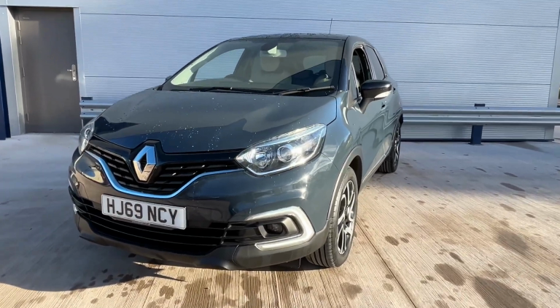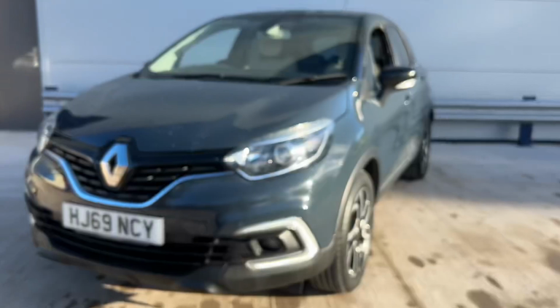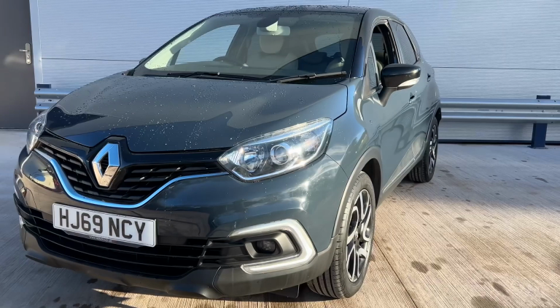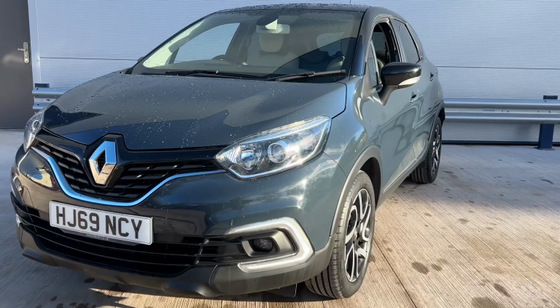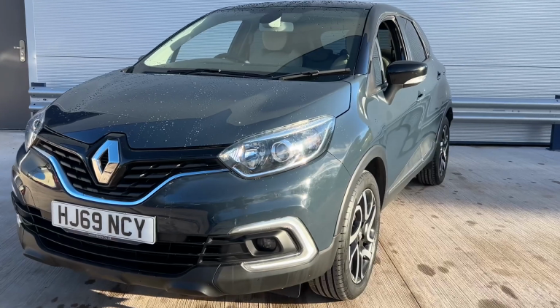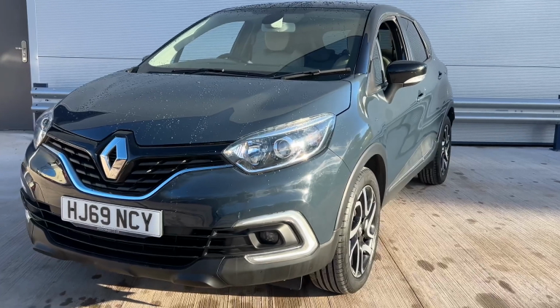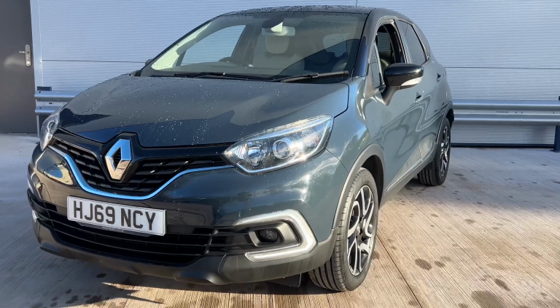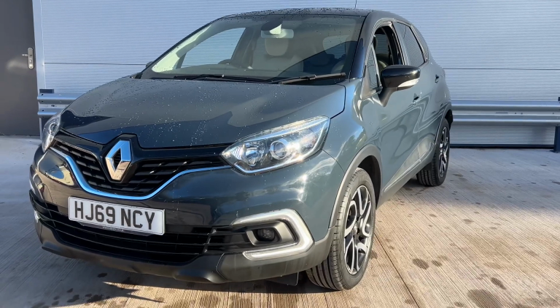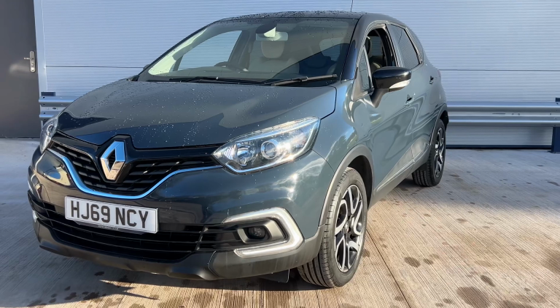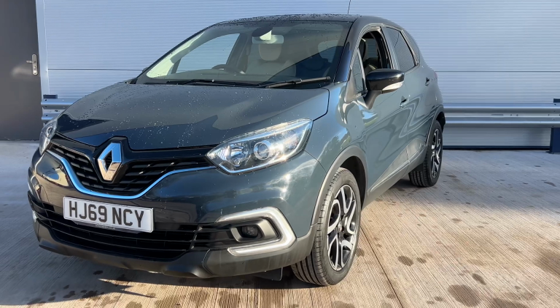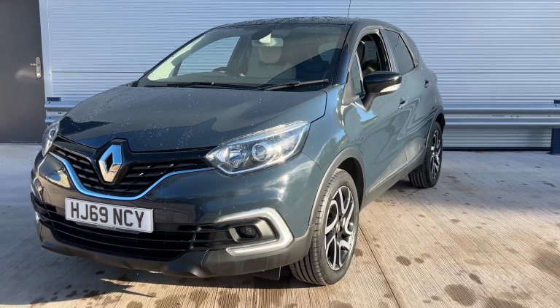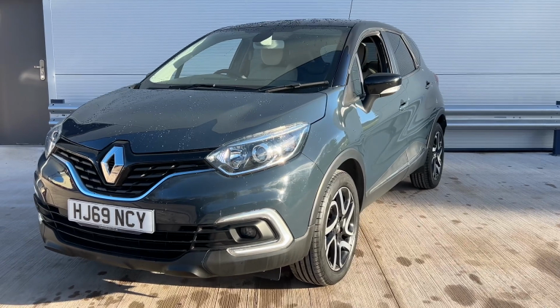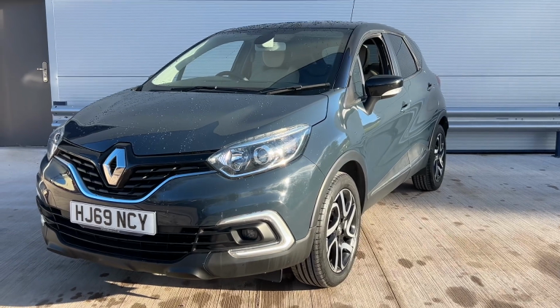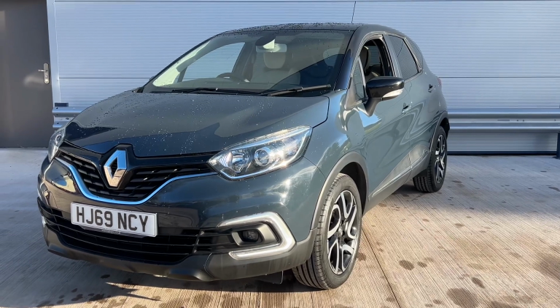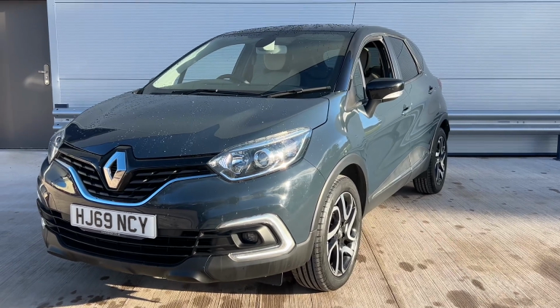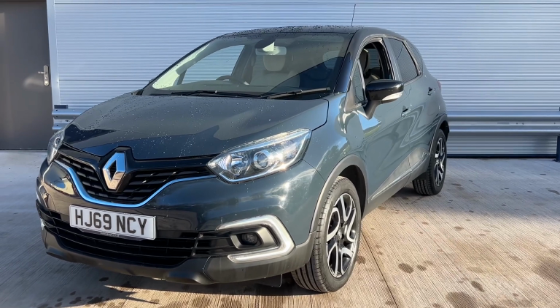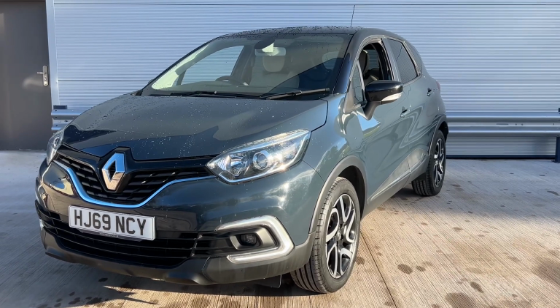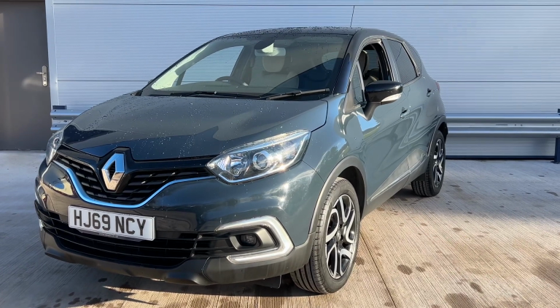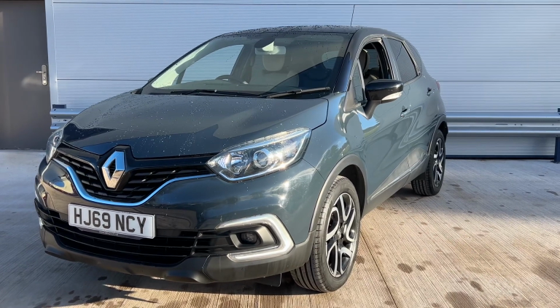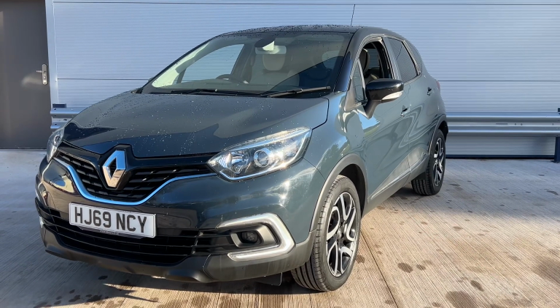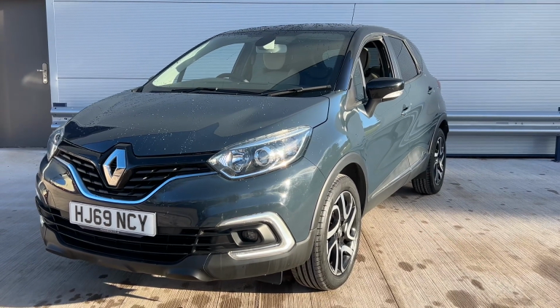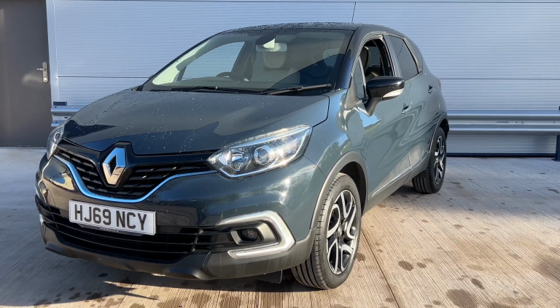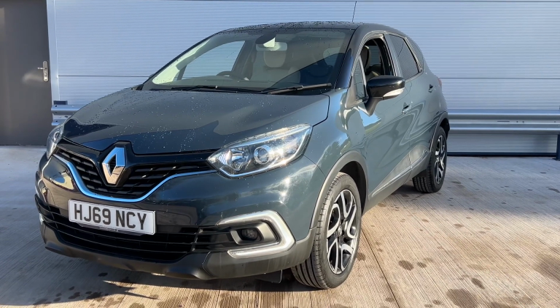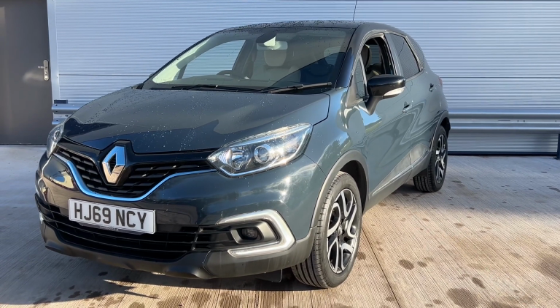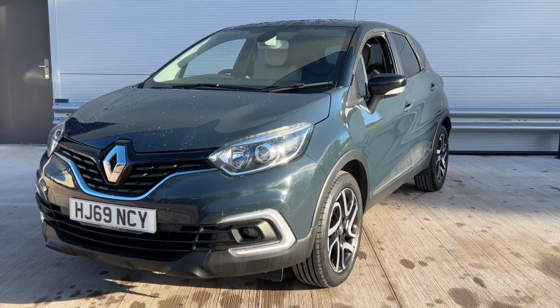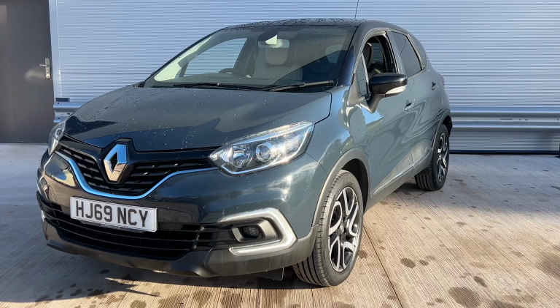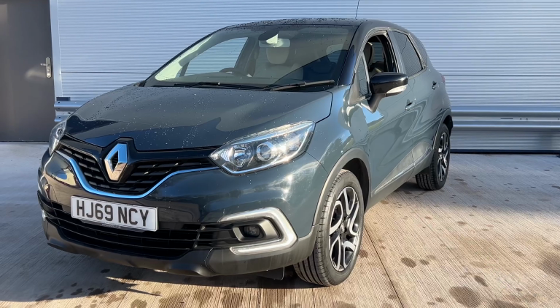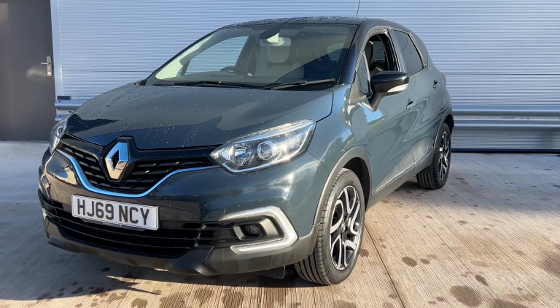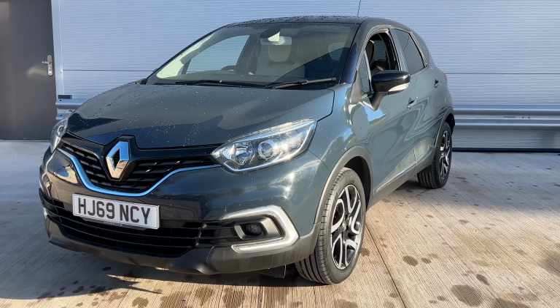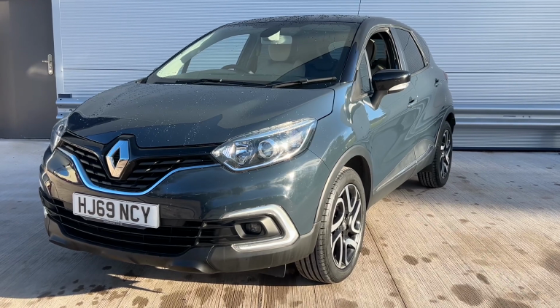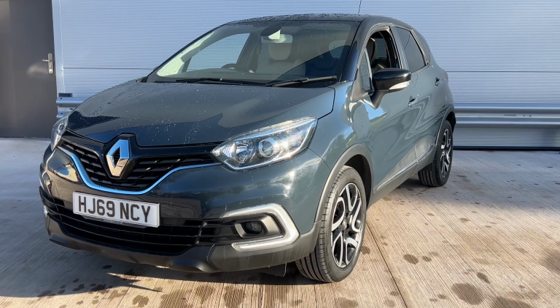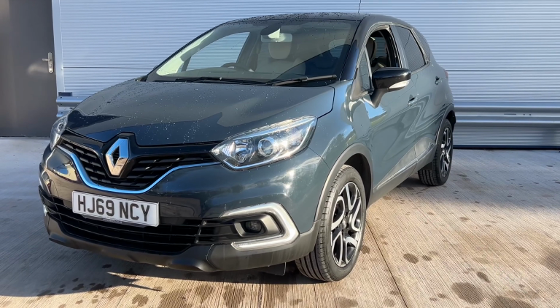If you are looking at the finance side, please look on our website — 60-second decision — with the best finance deals available. Any more help on this car? Please give us a call and don't forget to check out our reviews on AutoTrader.